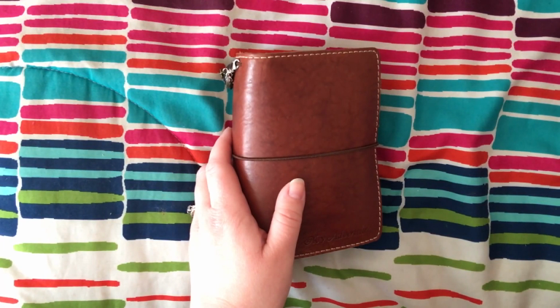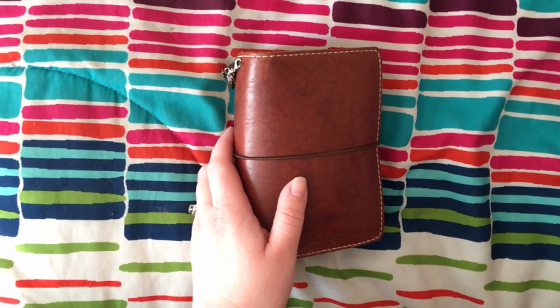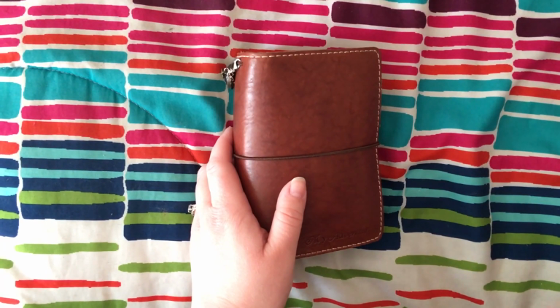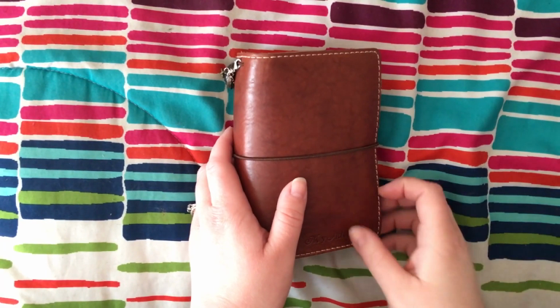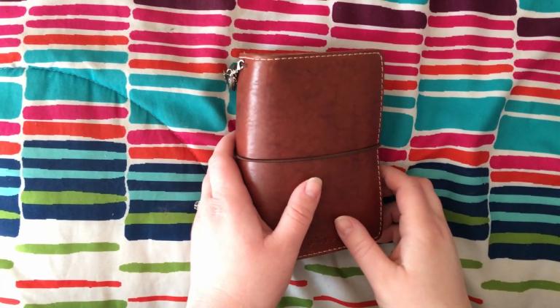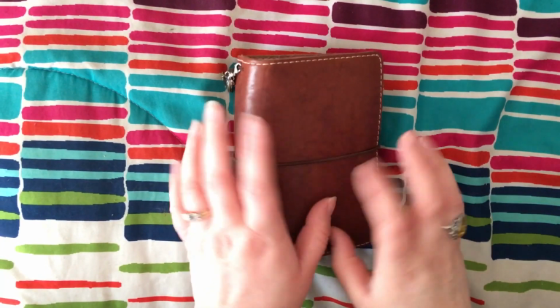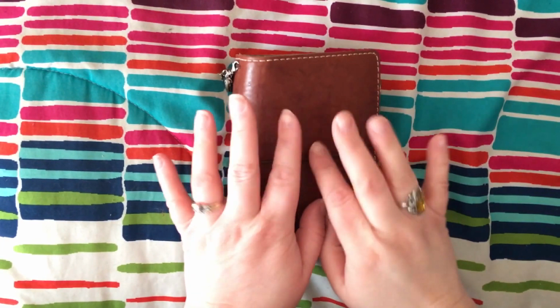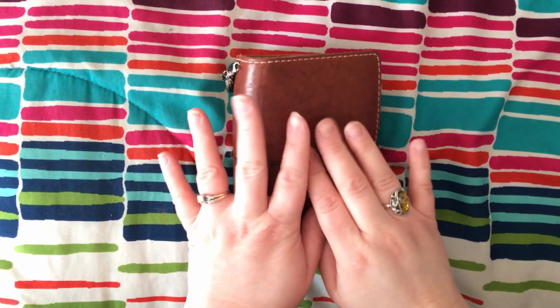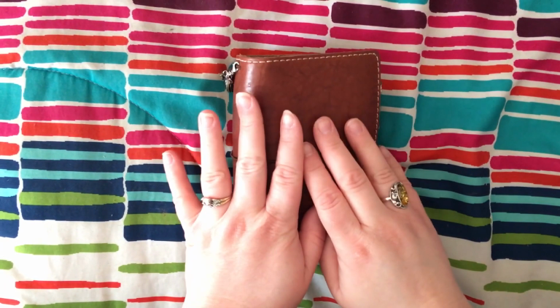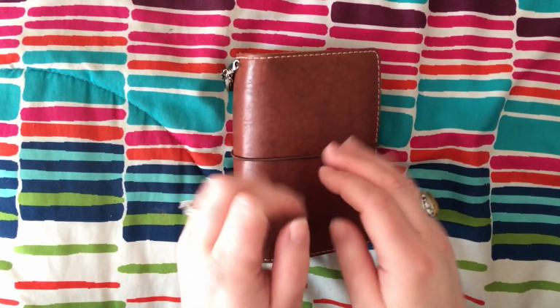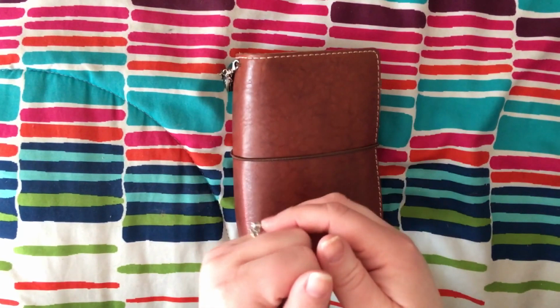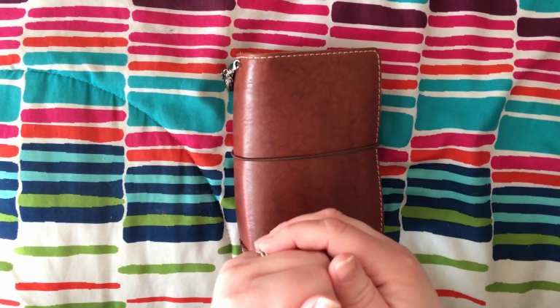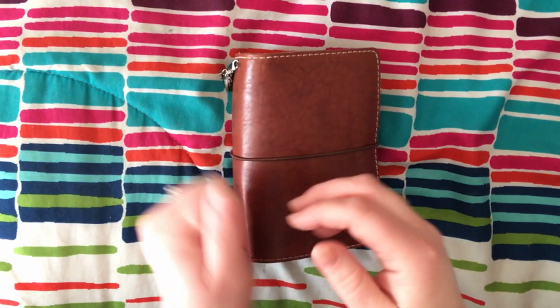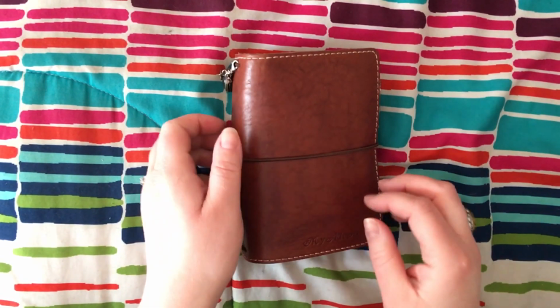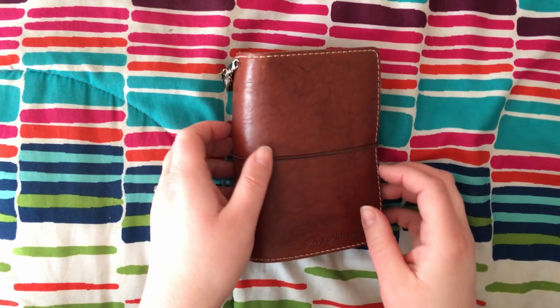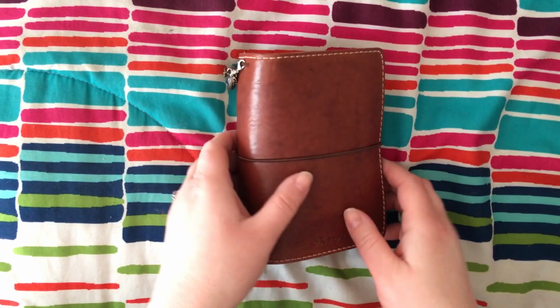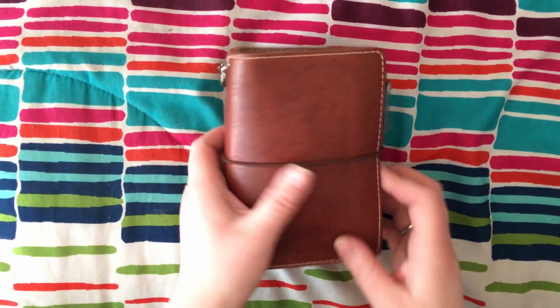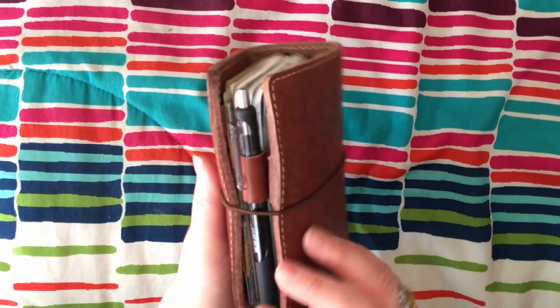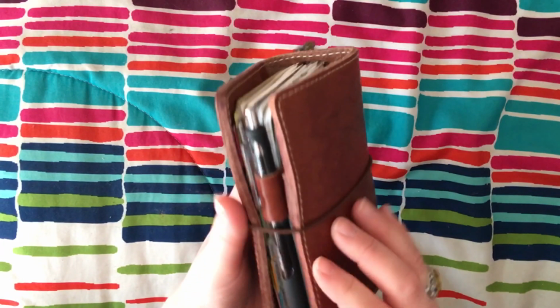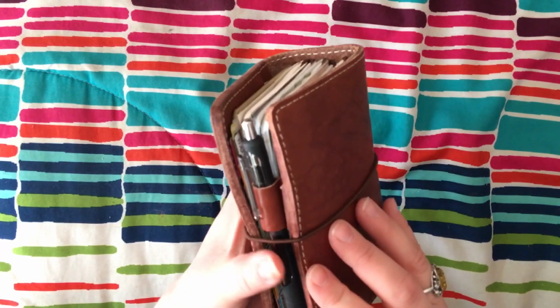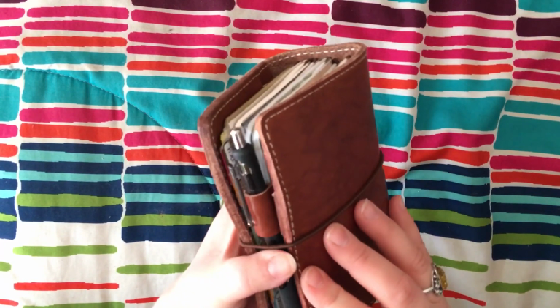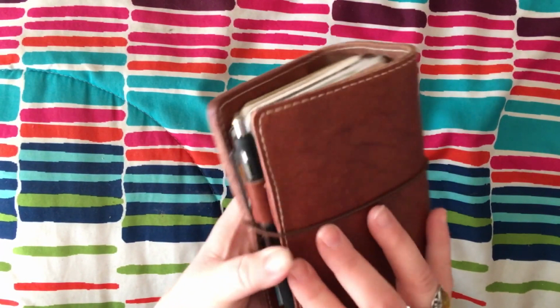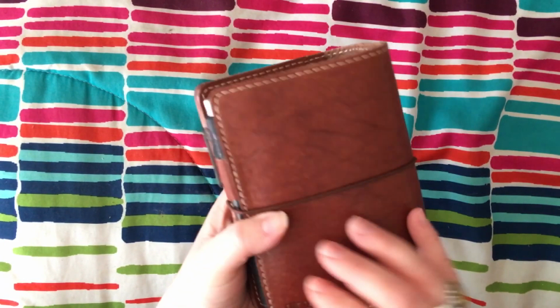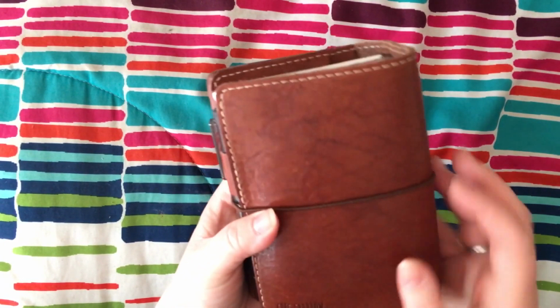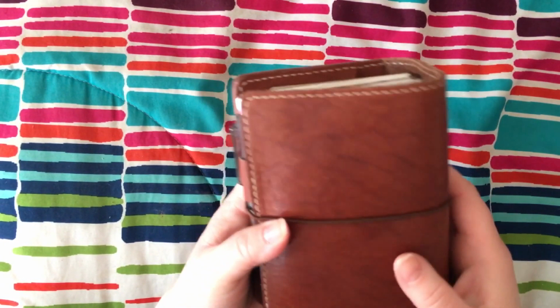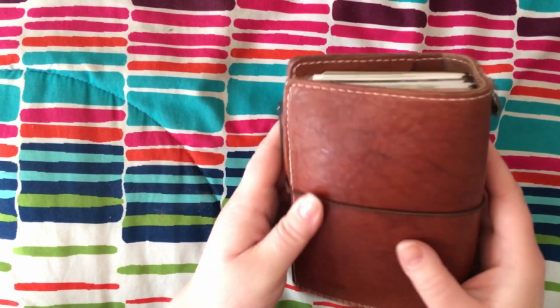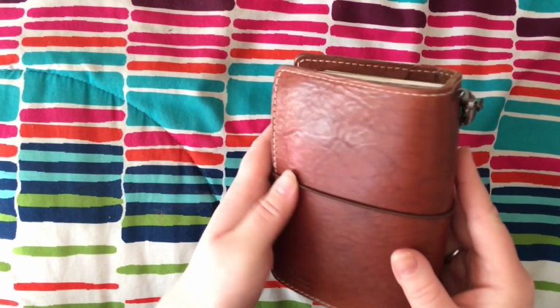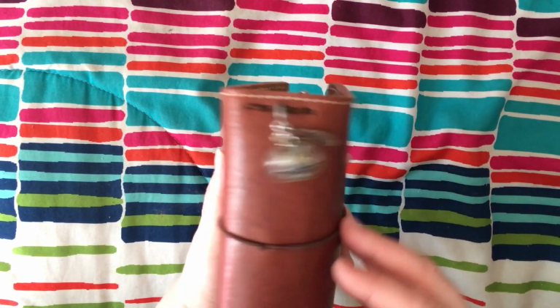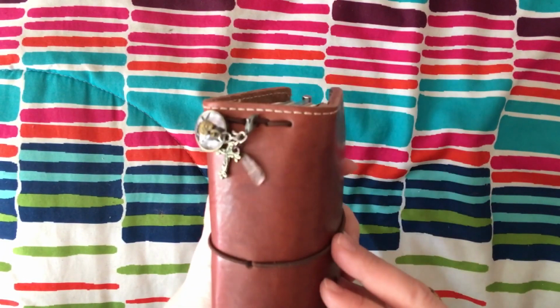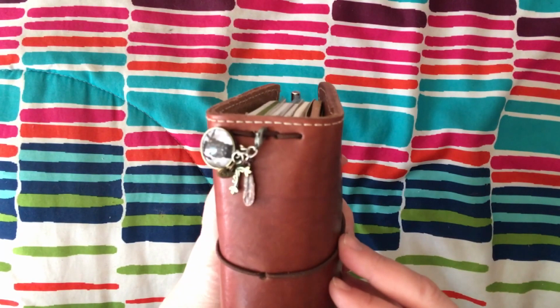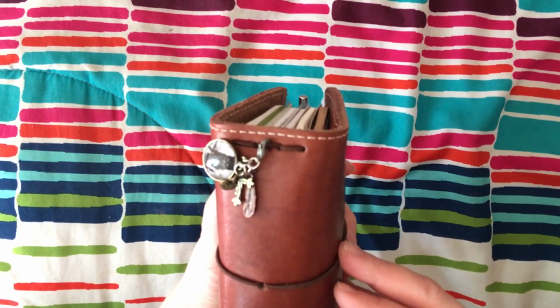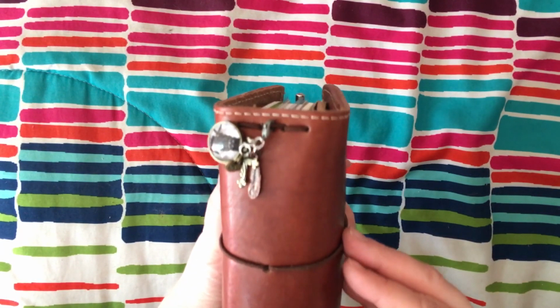Hey everyone, Sarah Jean here. Hi! I'm super excited. I wanted to share another traveler's notebook with you.